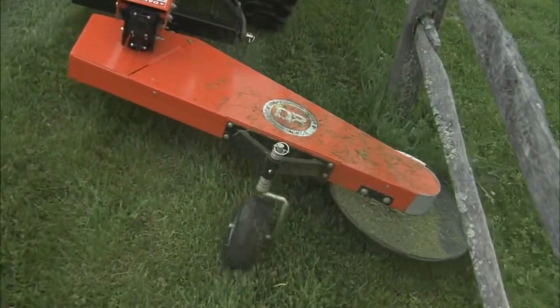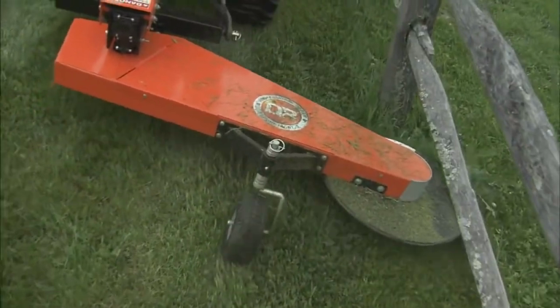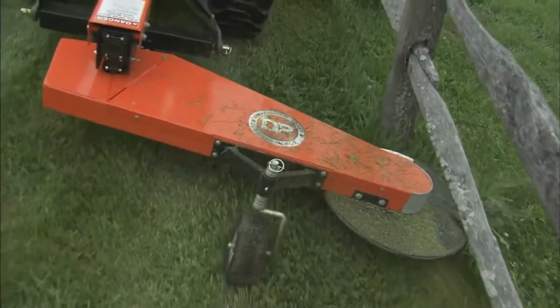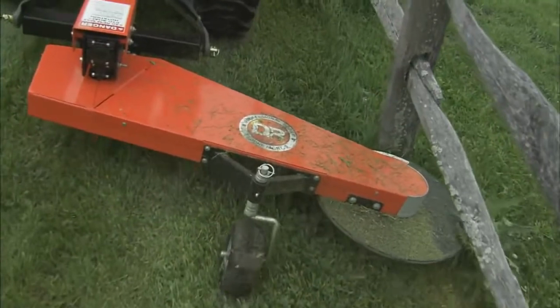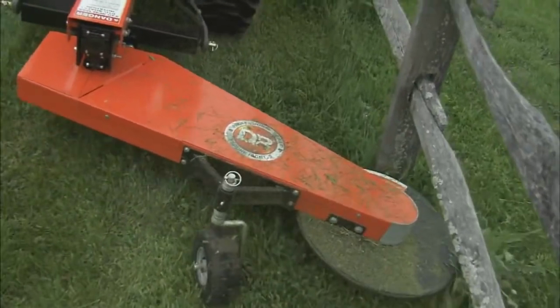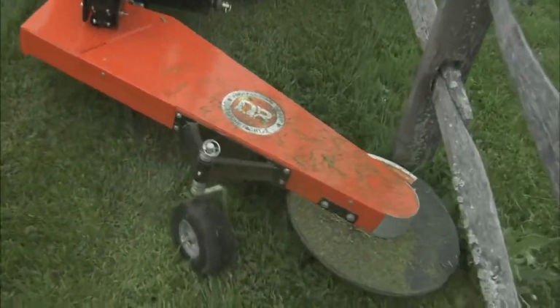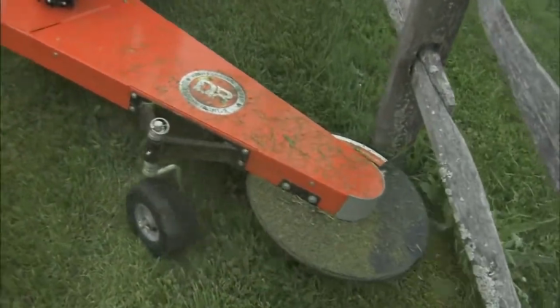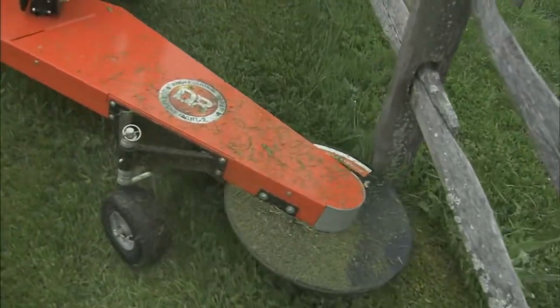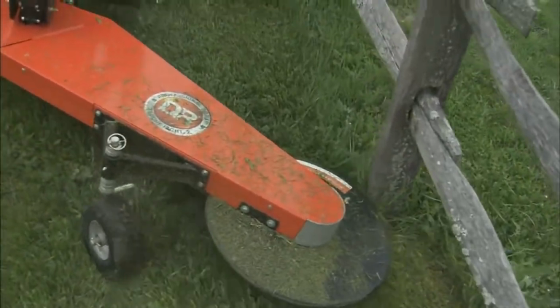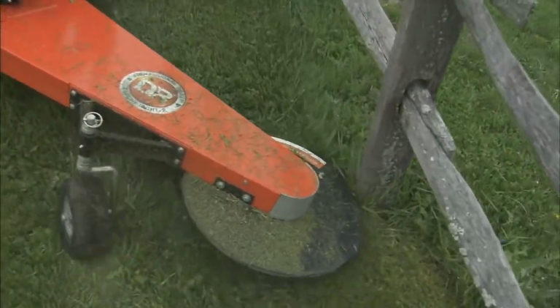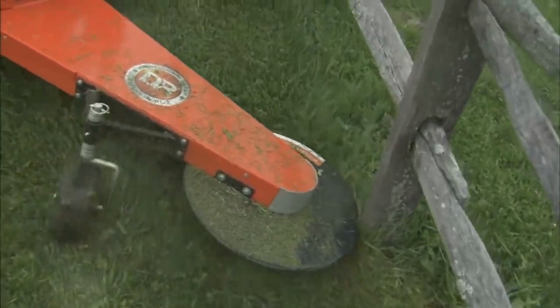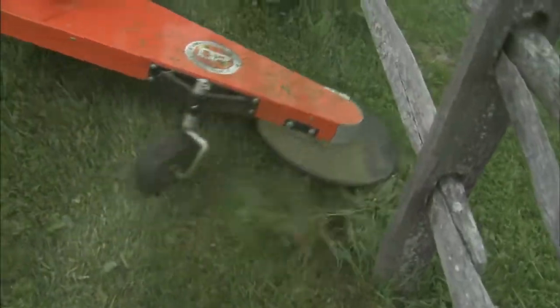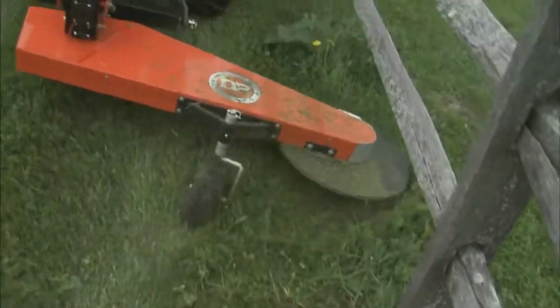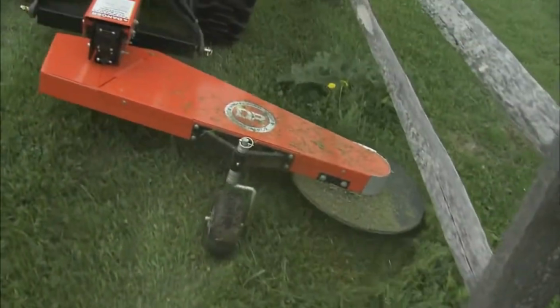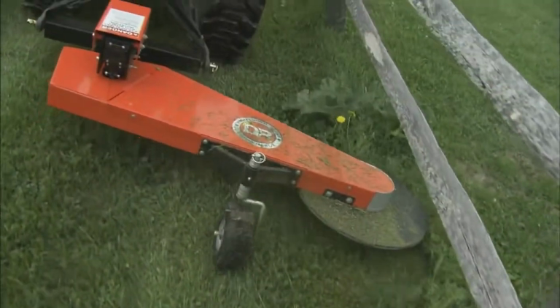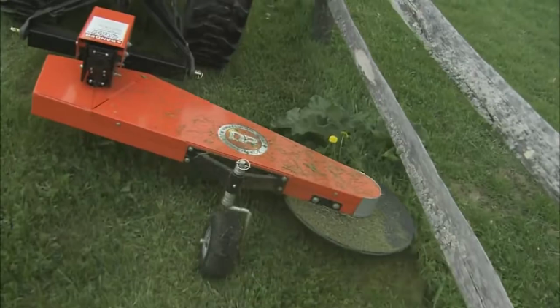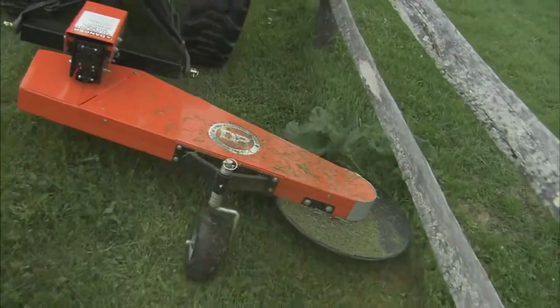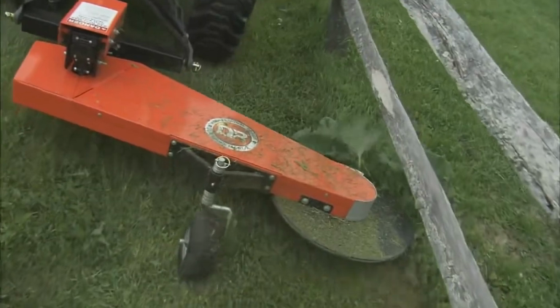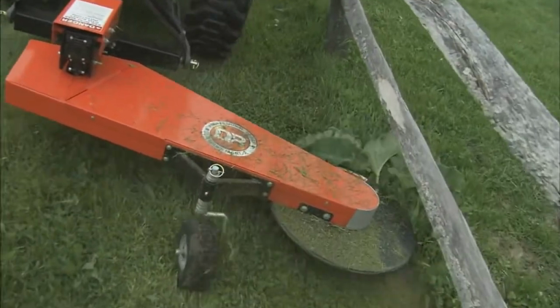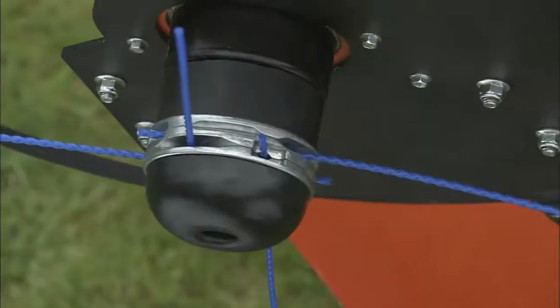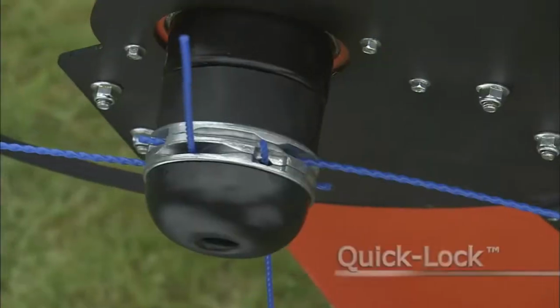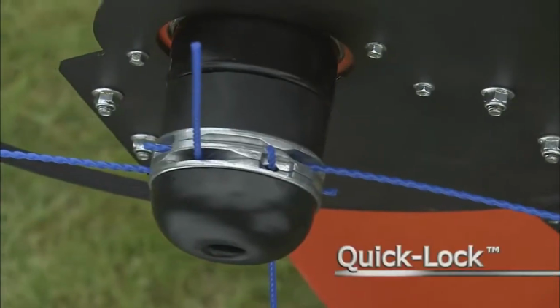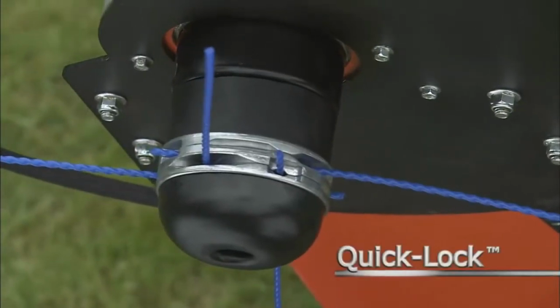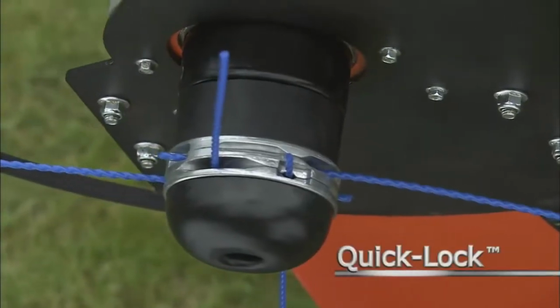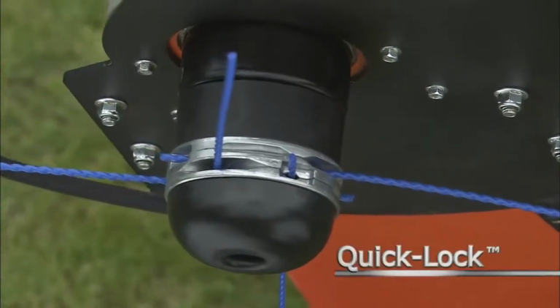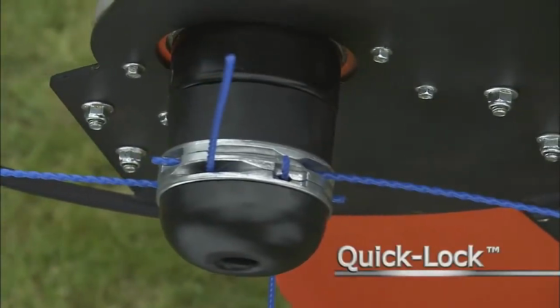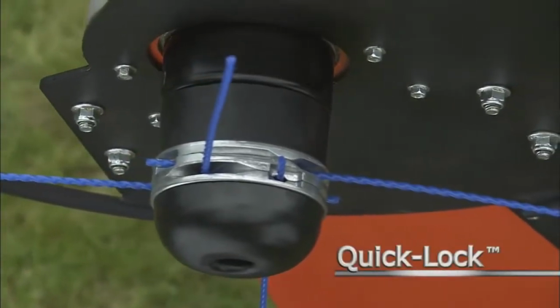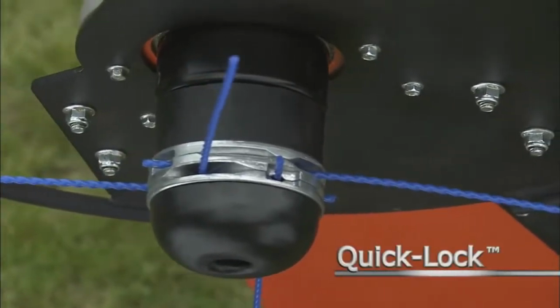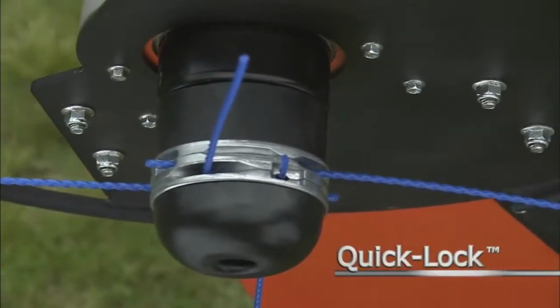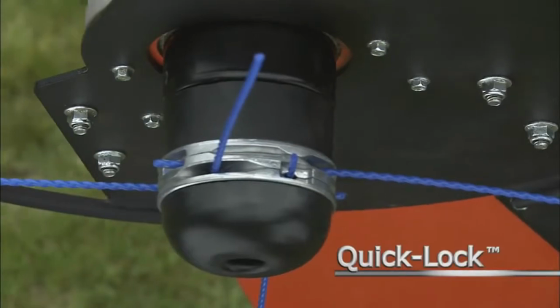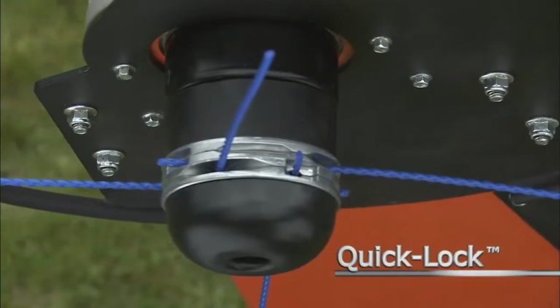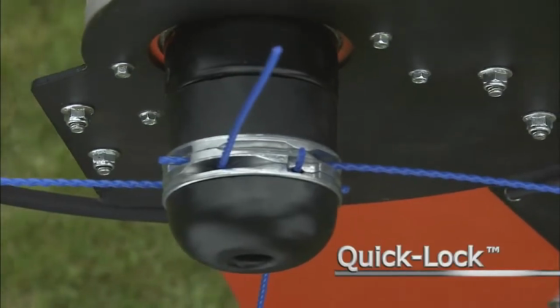An anti-scalping wheel keeps the trimmer head elevated to minimize its contact with the ground. The Quick-Lock Trimmer Head is designed especially for rough area trimming and mowing.